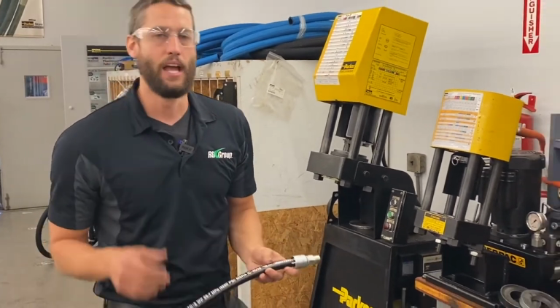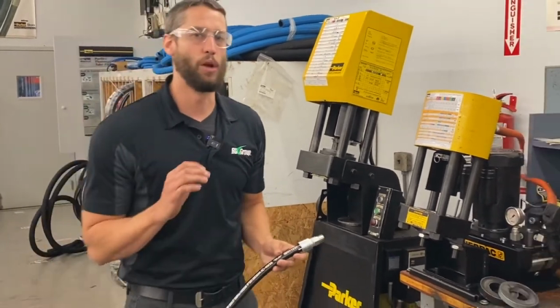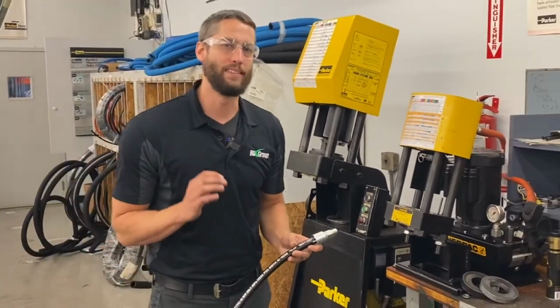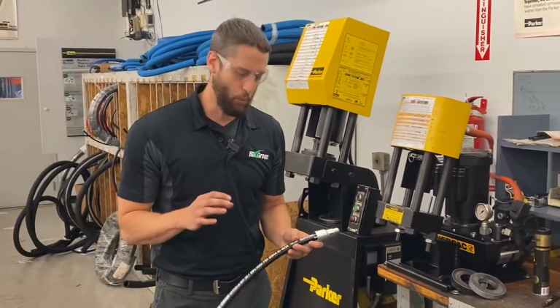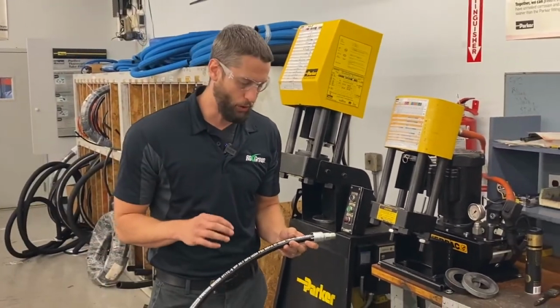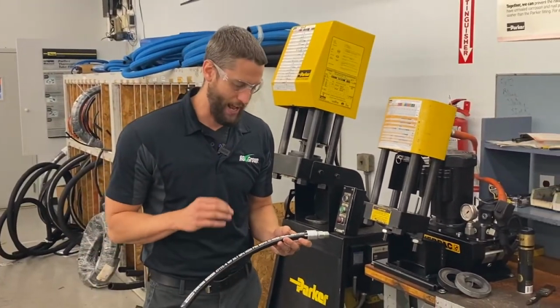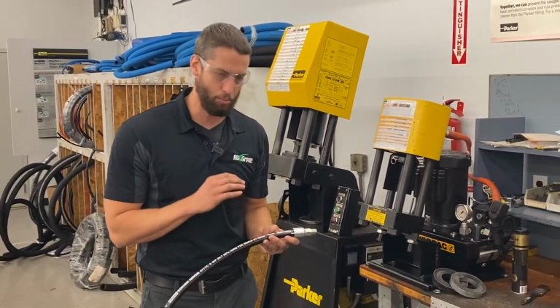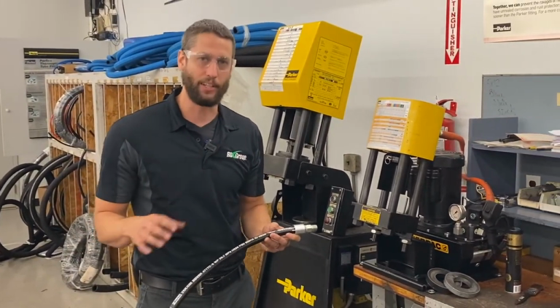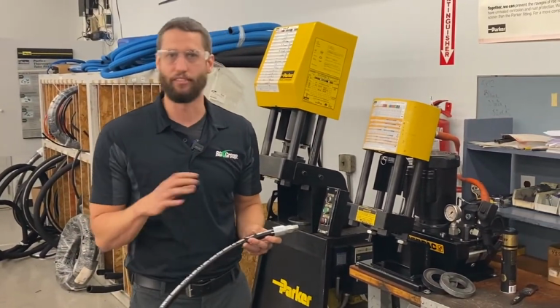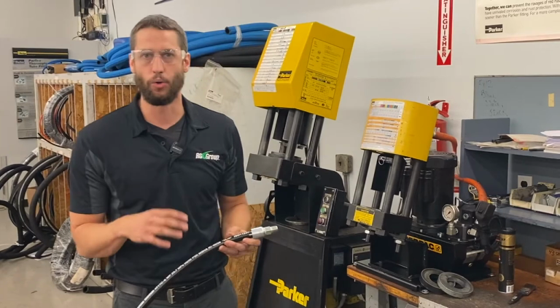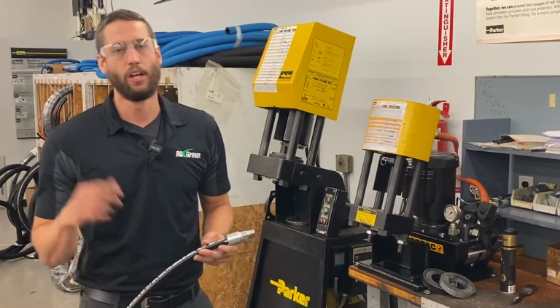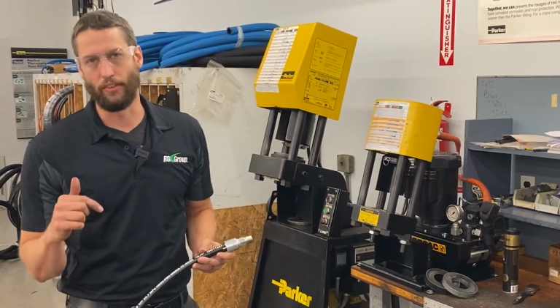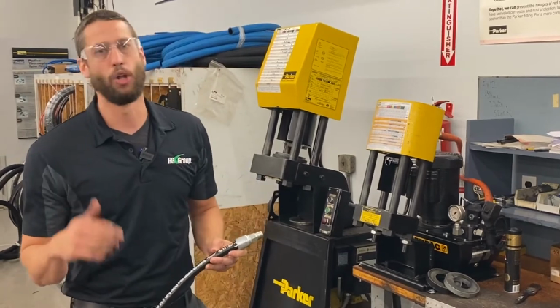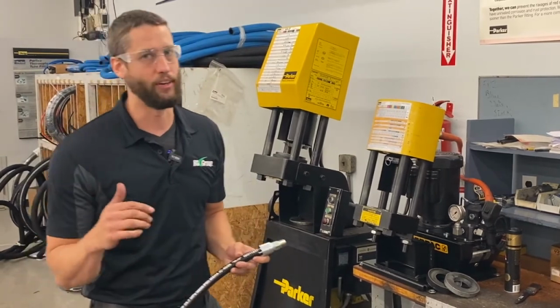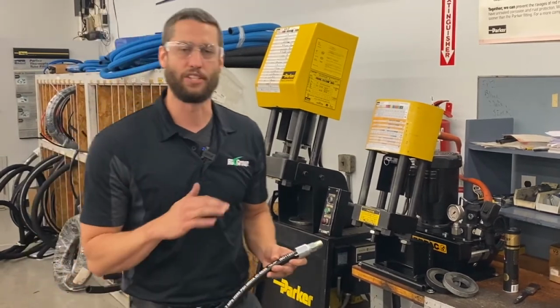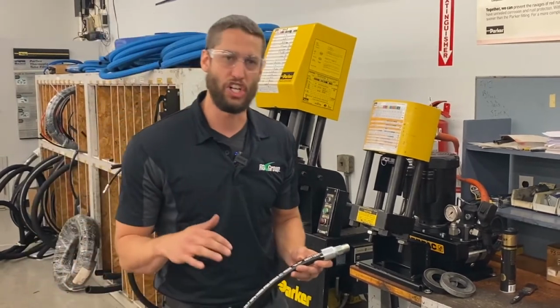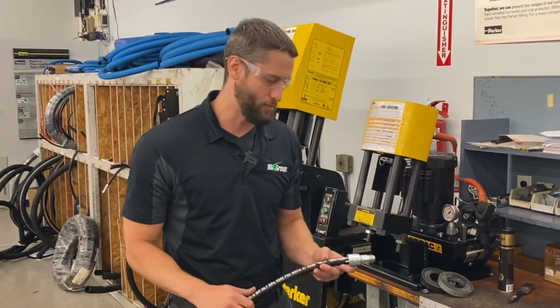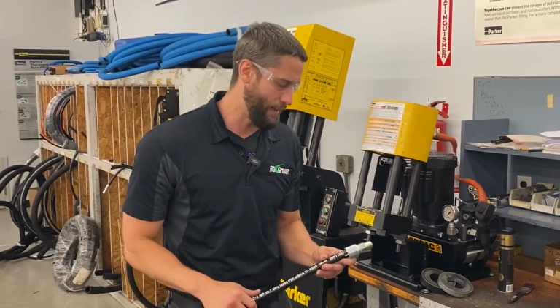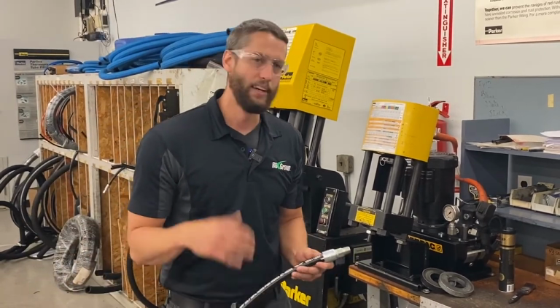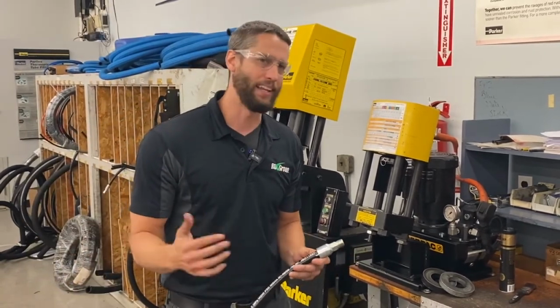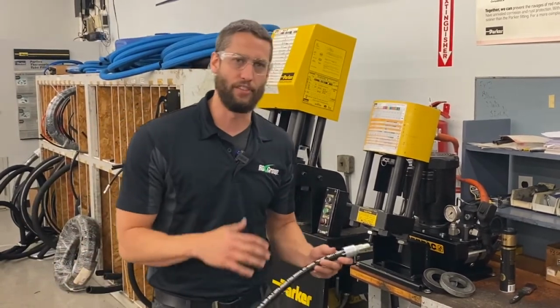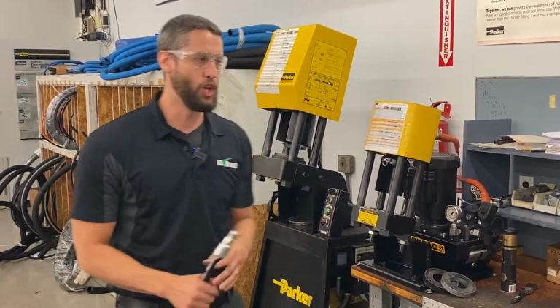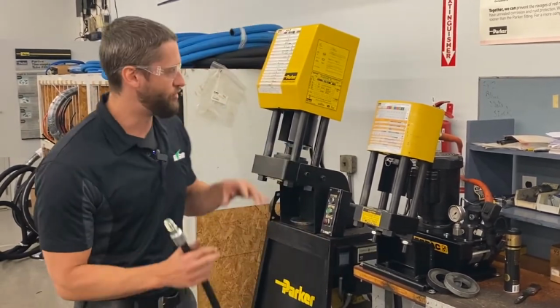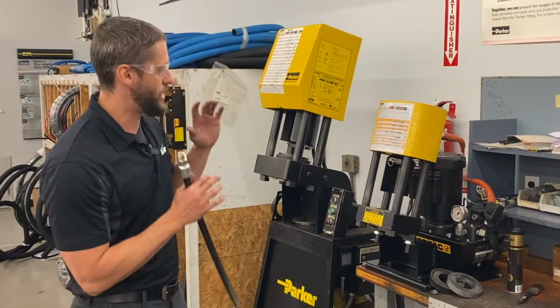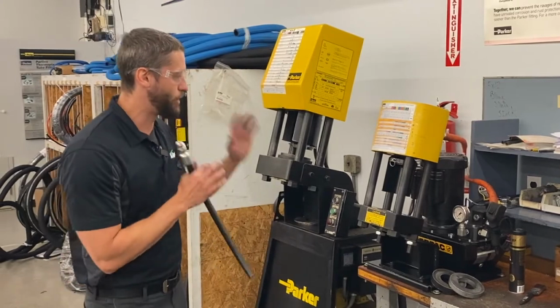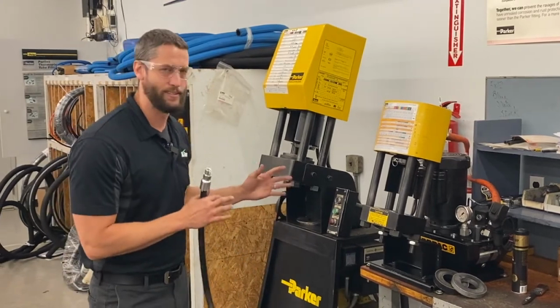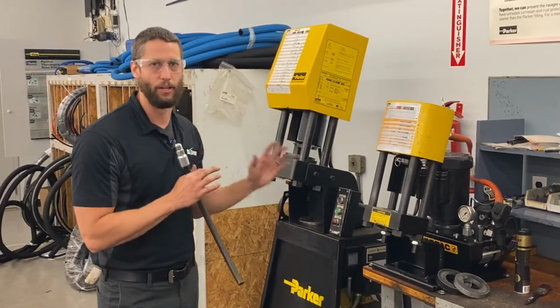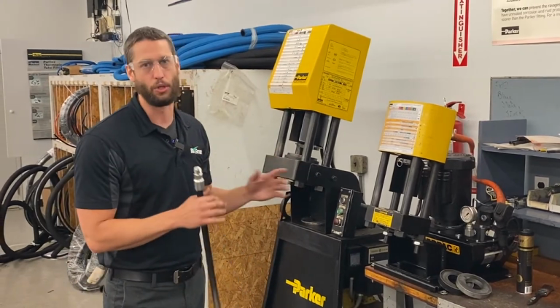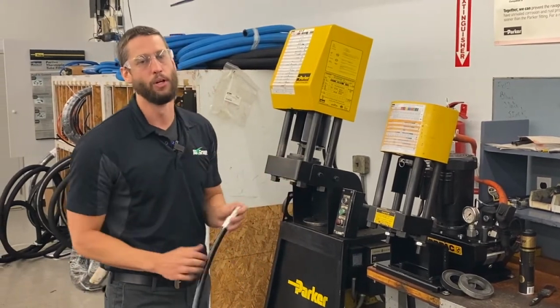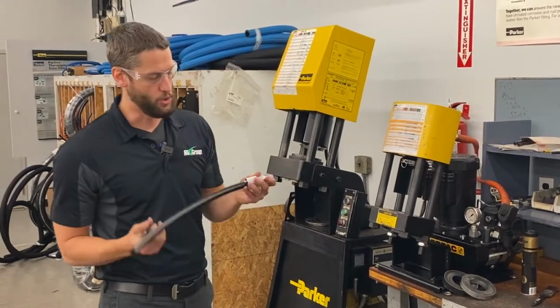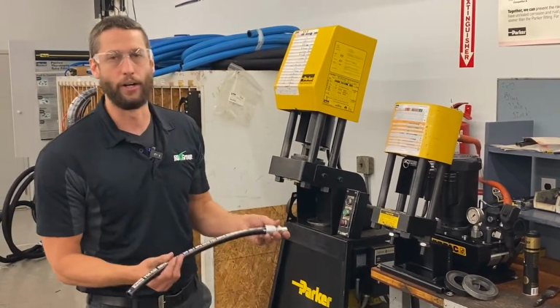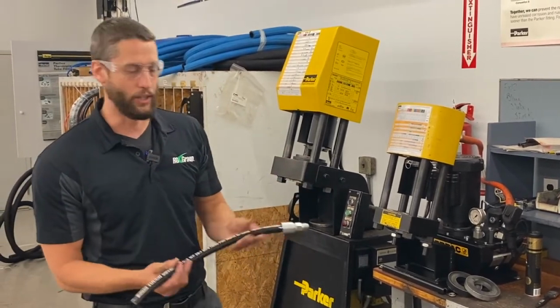If you want a more in-depth tutorial on how to properly cut and fit a hose, click on the link below. My friend Guy does a great job of explaining that, but for this video we want to focus on how to properly set up and use the crimper, so we're already ready to go.